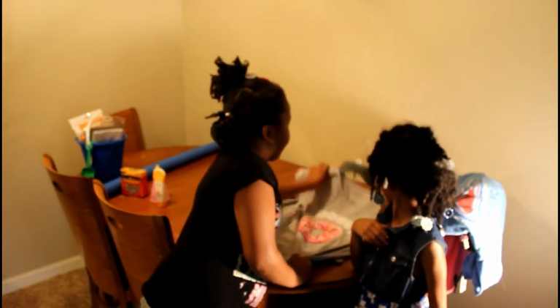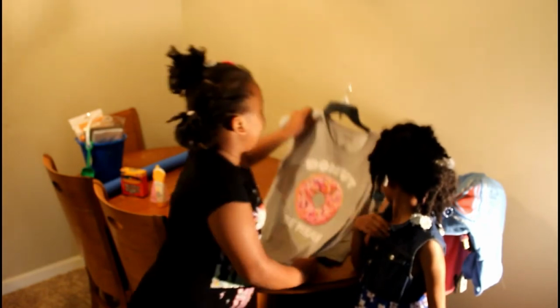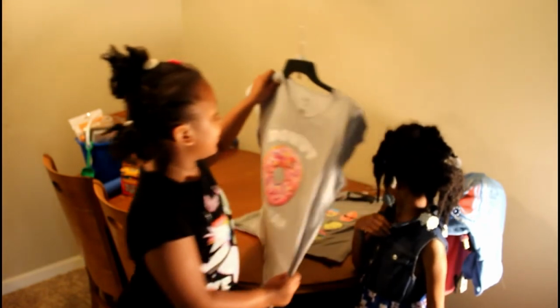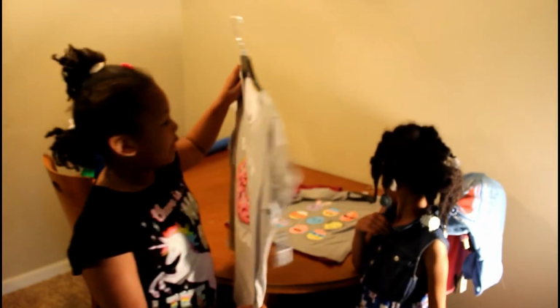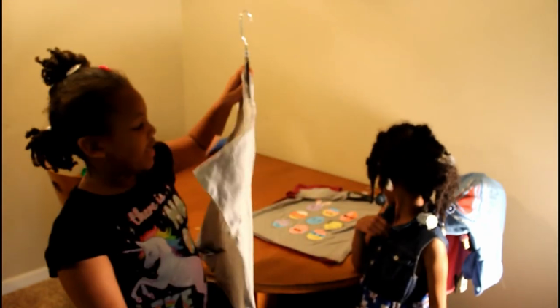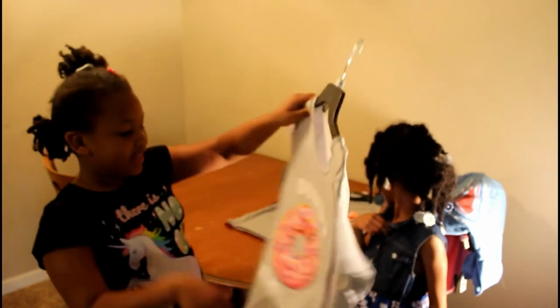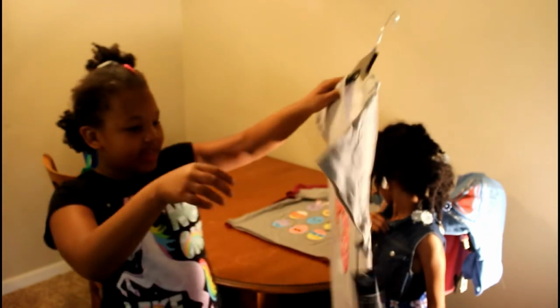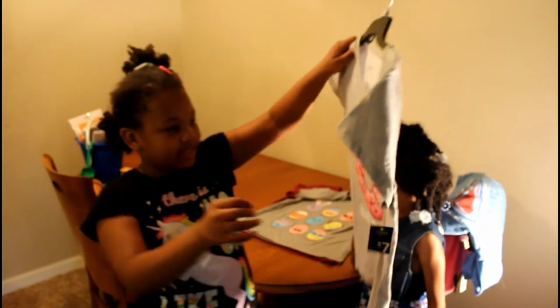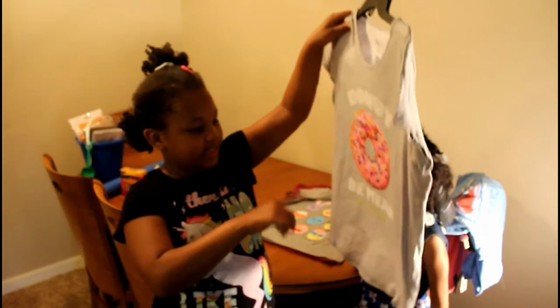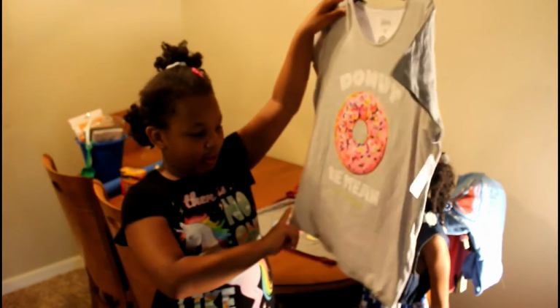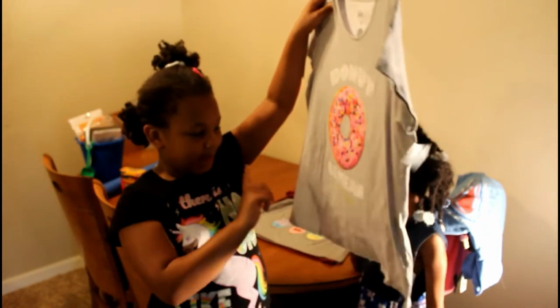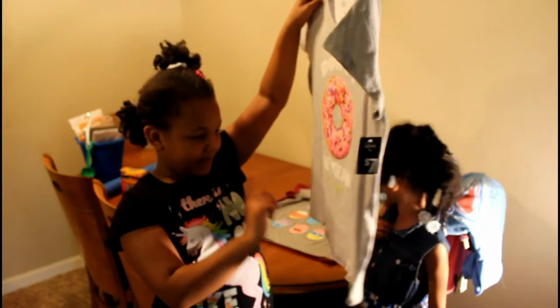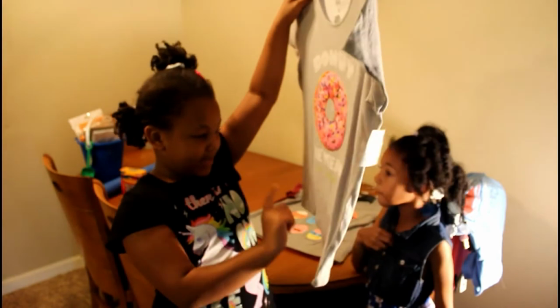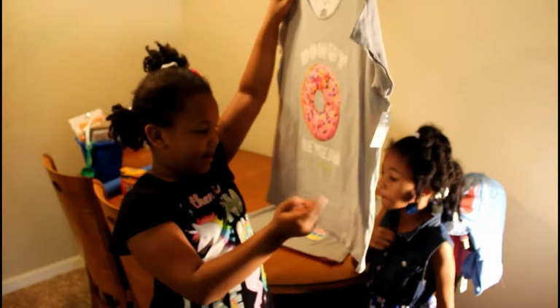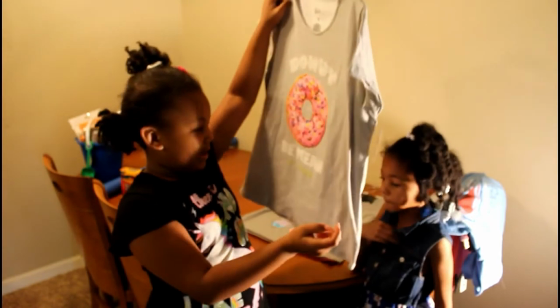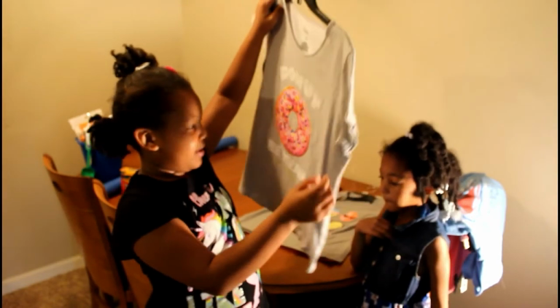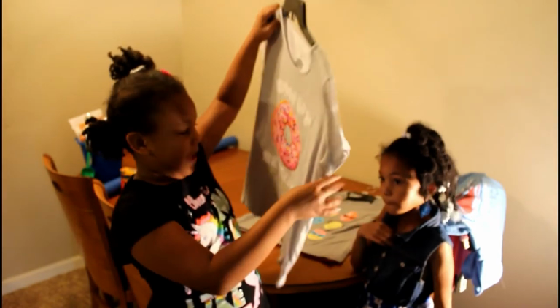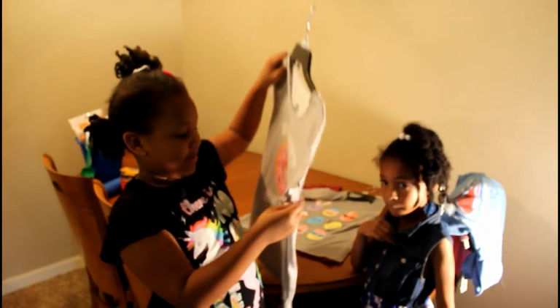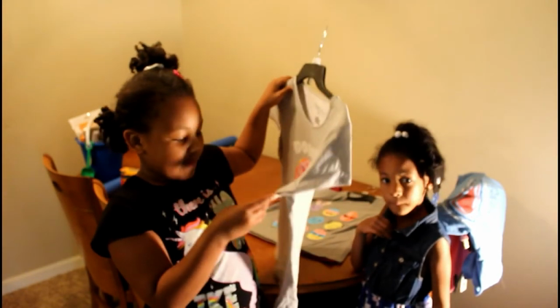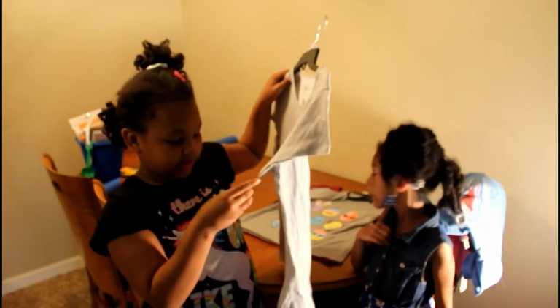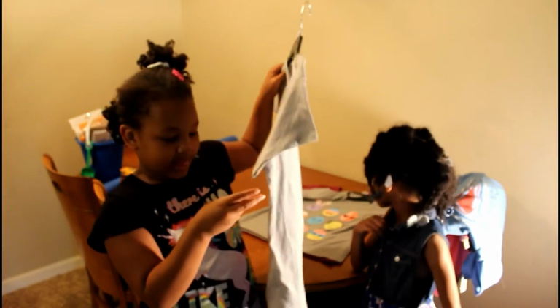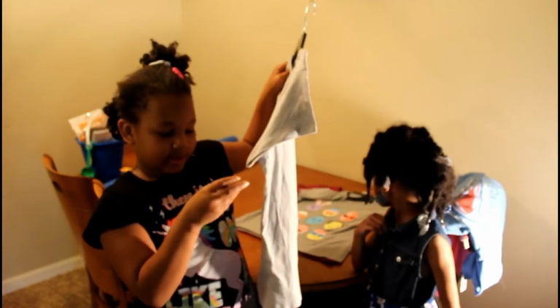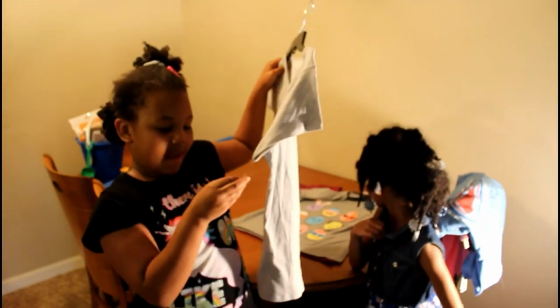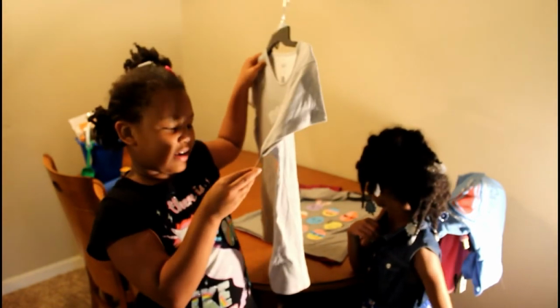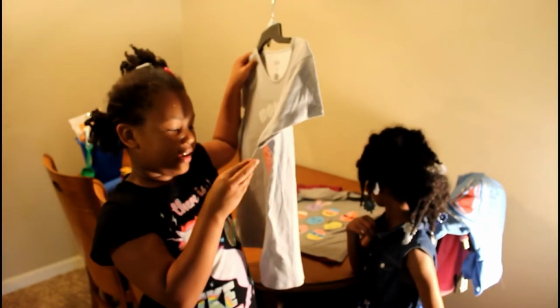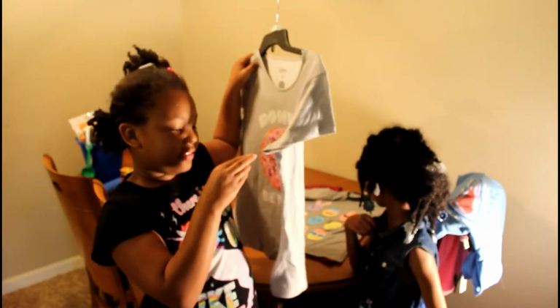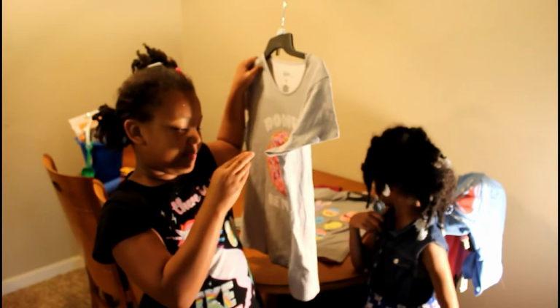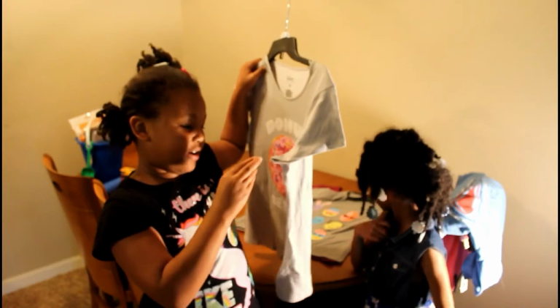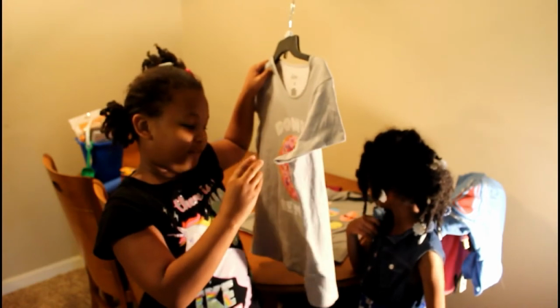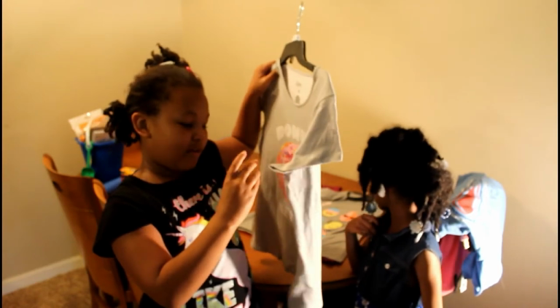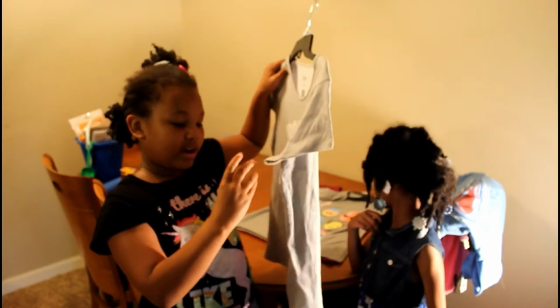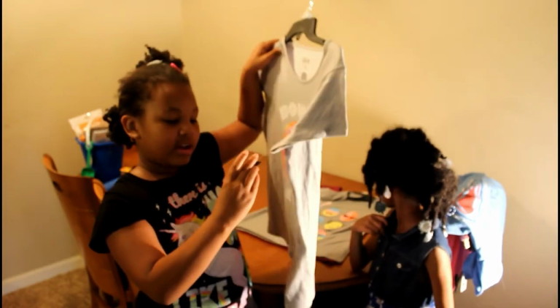The next one we got is this donut shirt — 'Be Mine, Be Happy.' It was on the clearance rack, 30% off, at $4.89.